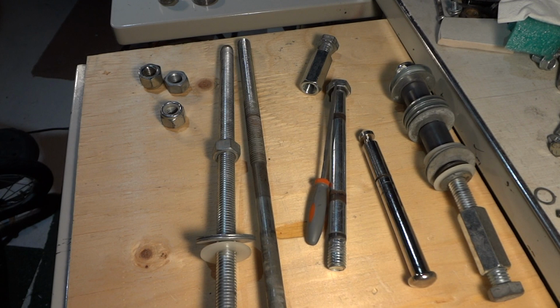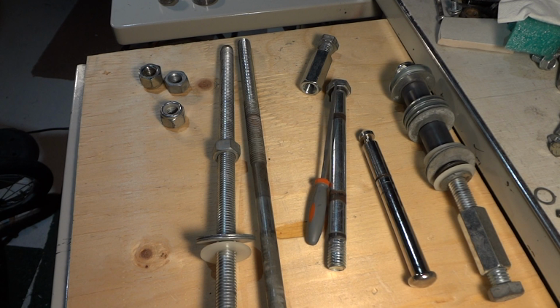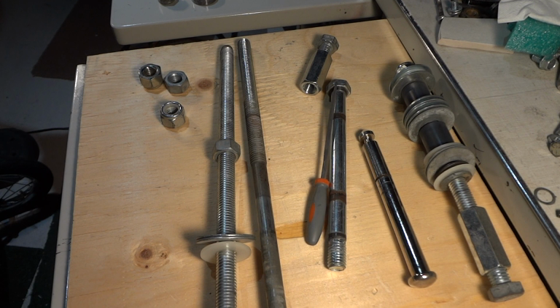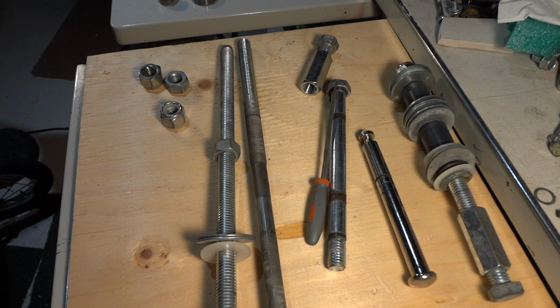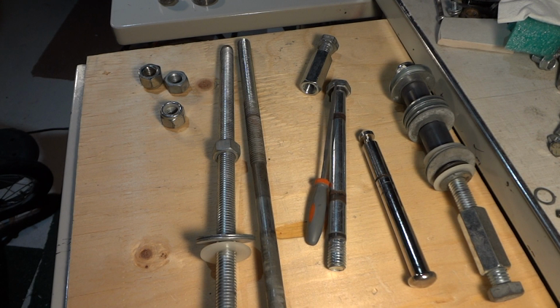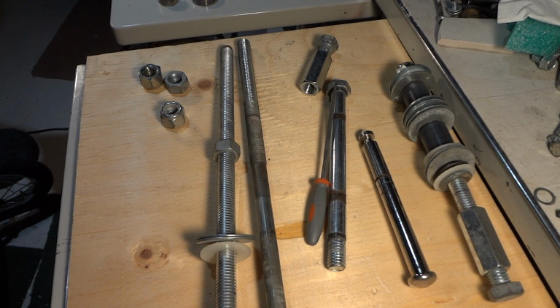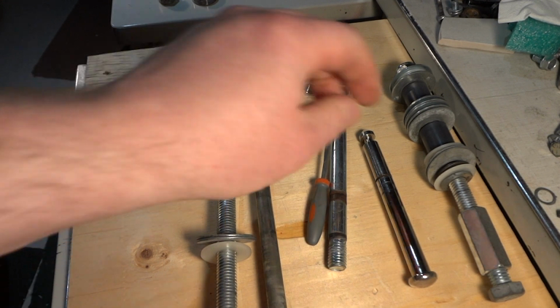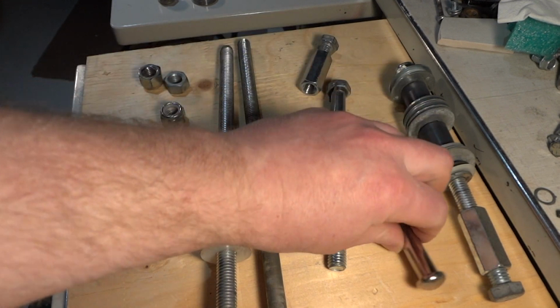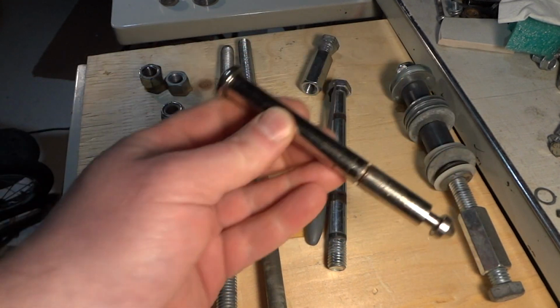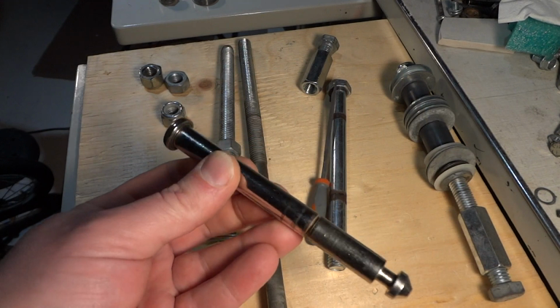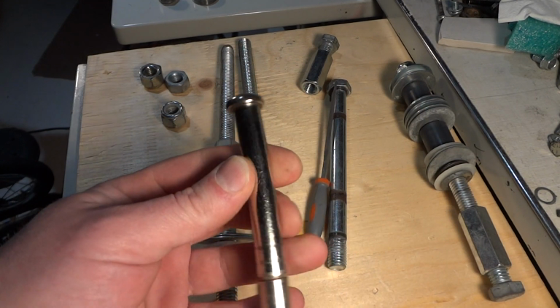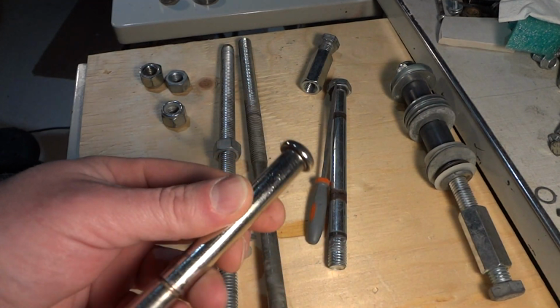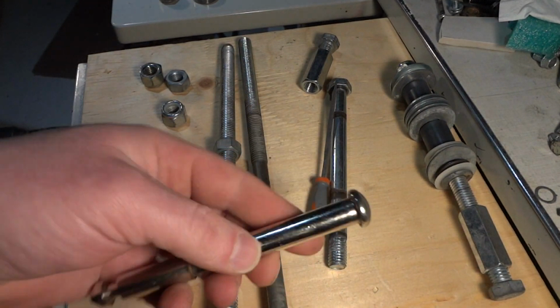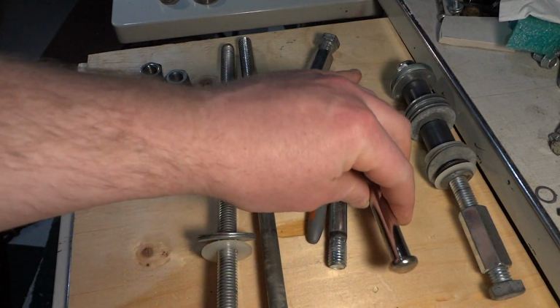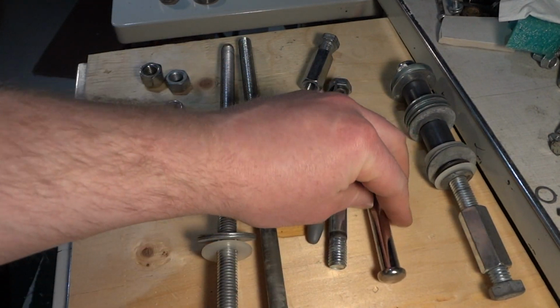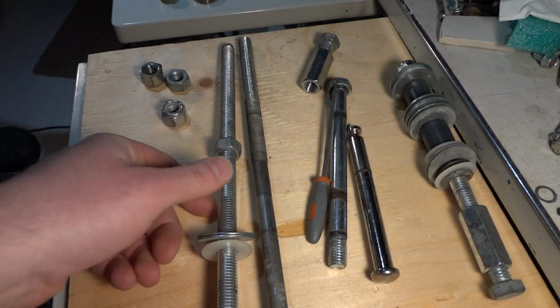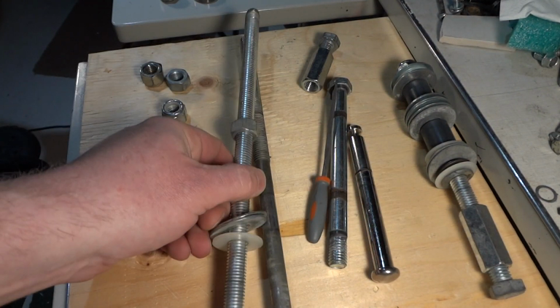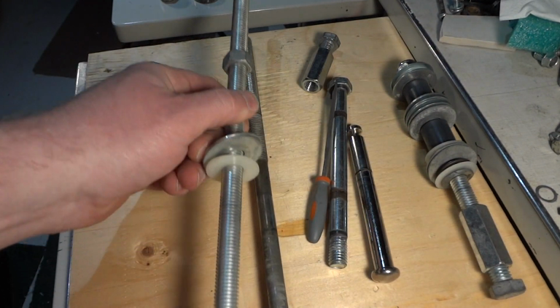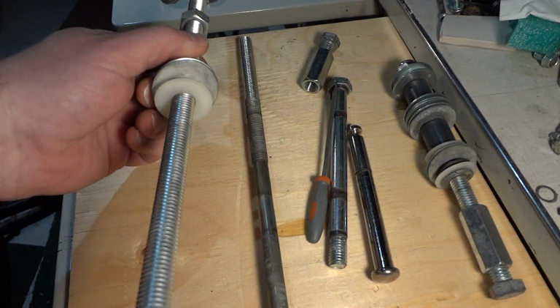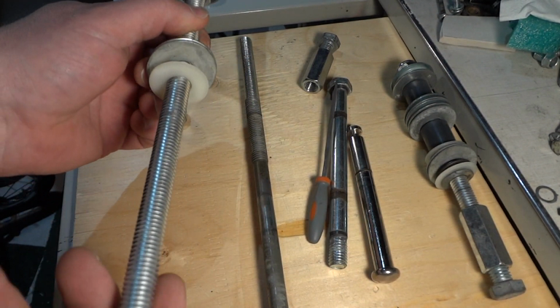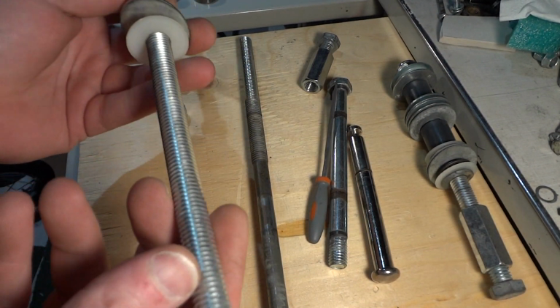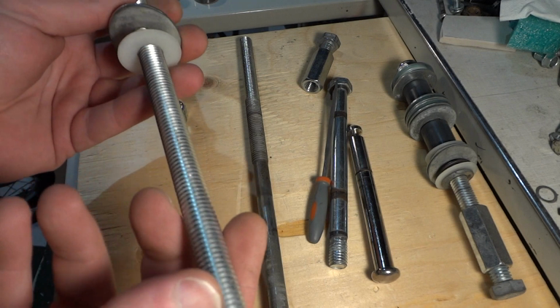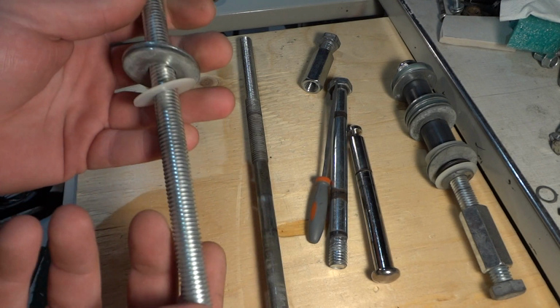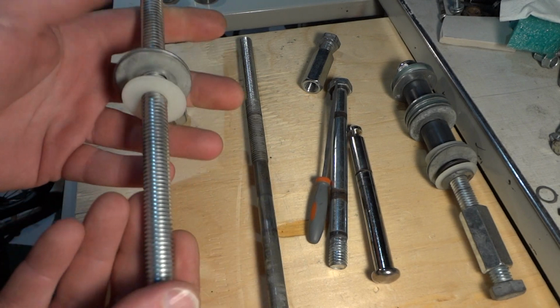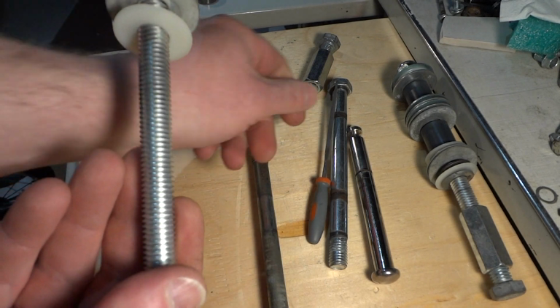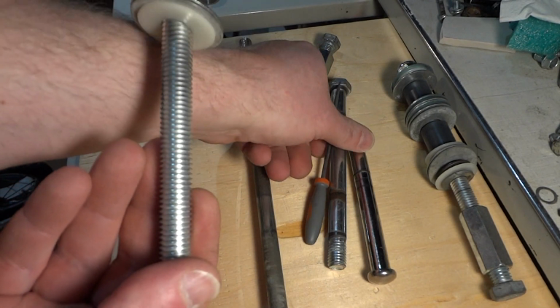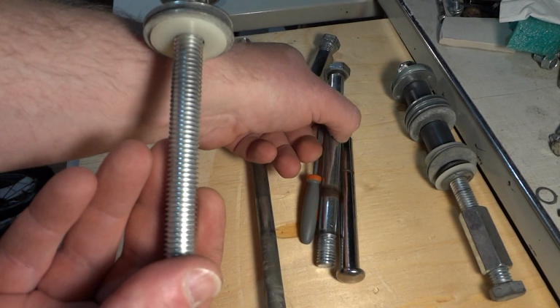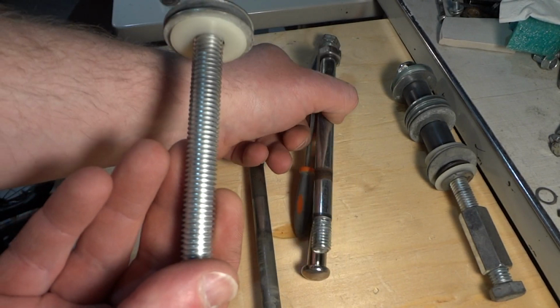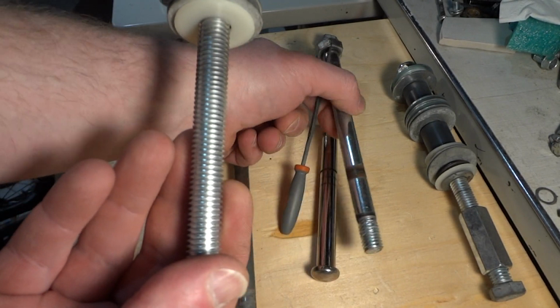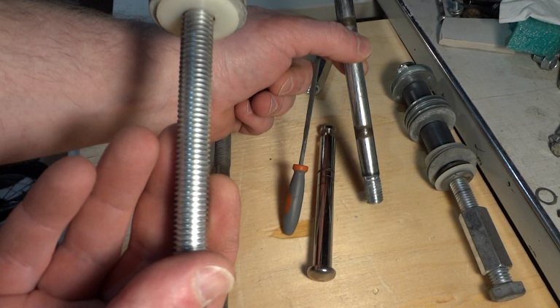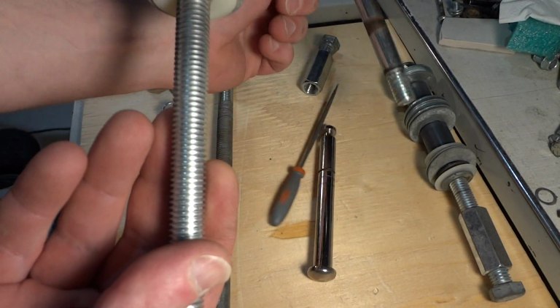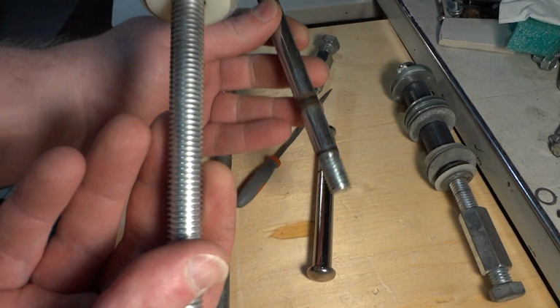Hey guys, we're working on the bike trailer here. Here's the axle. I noticed something — if you take a threaded rod, you can replace that whole axle. It's the same diameter, about half an inch, a tiny bit less than half an inch.